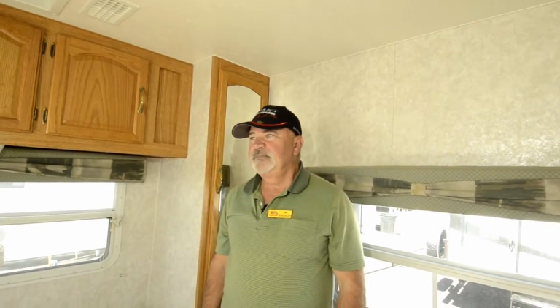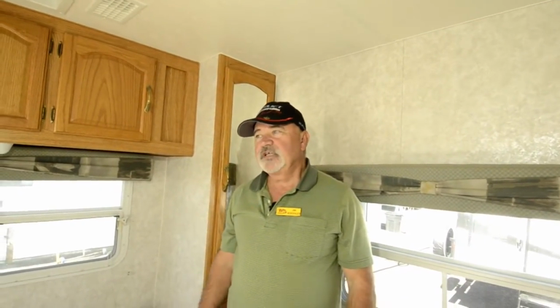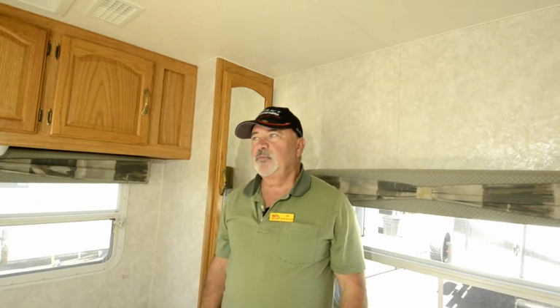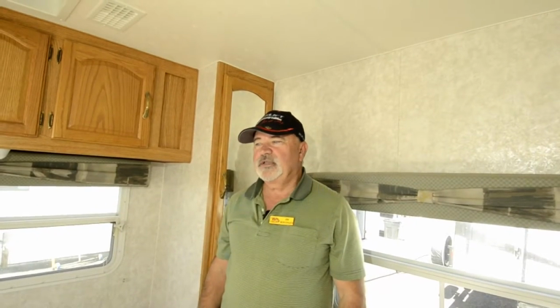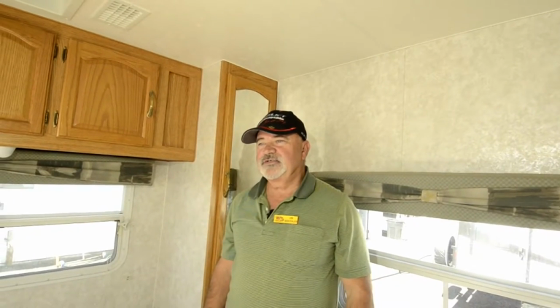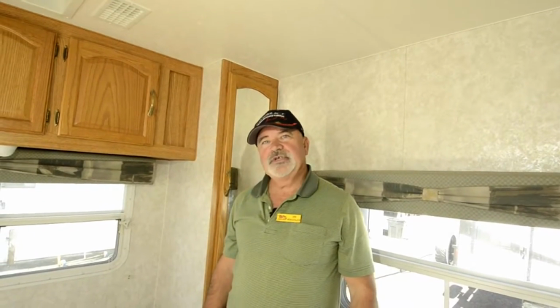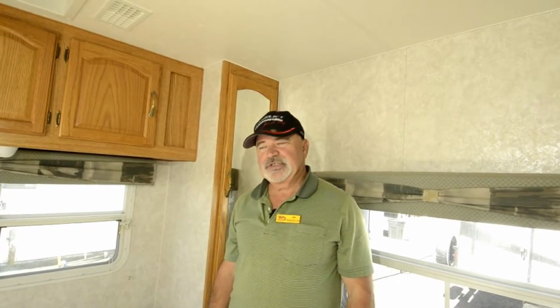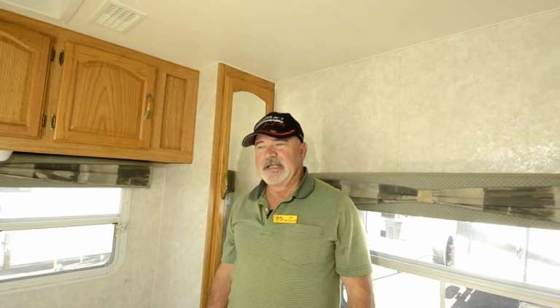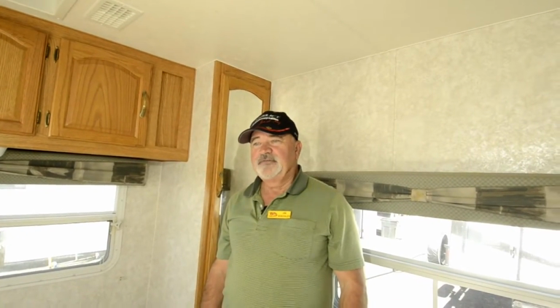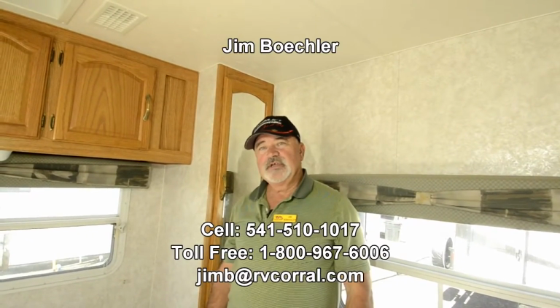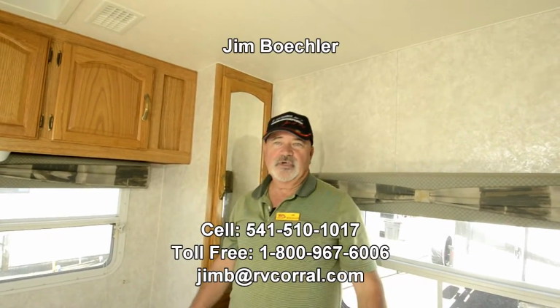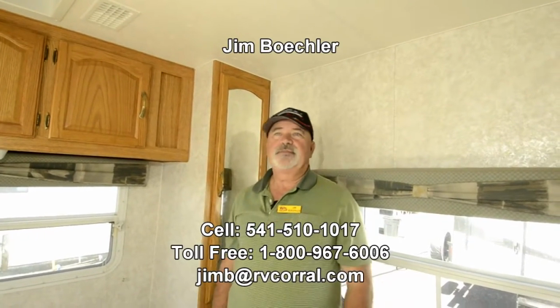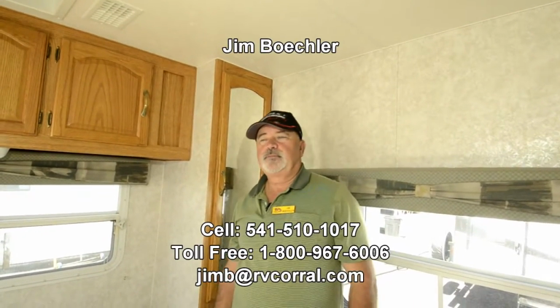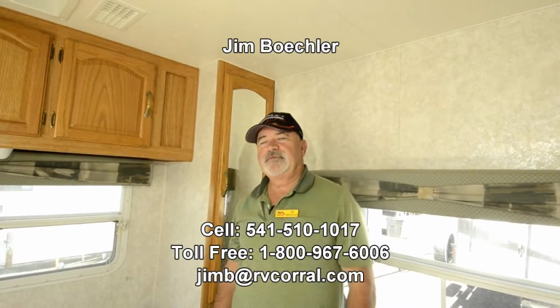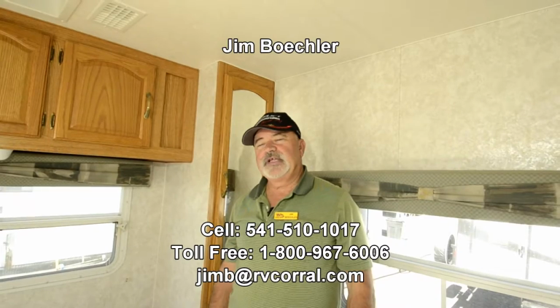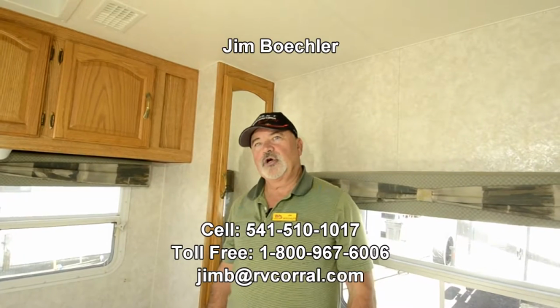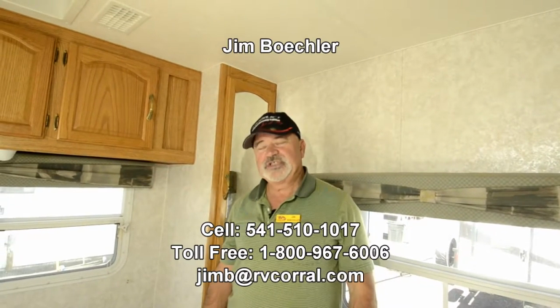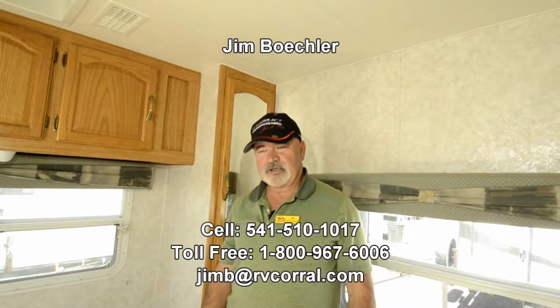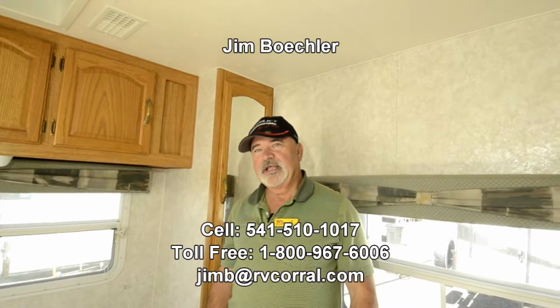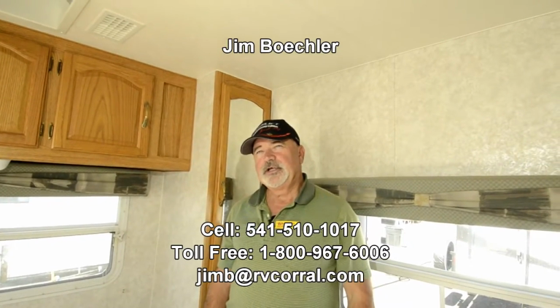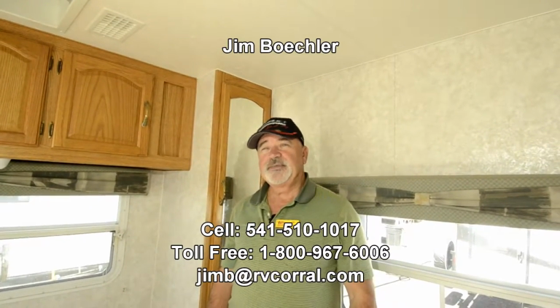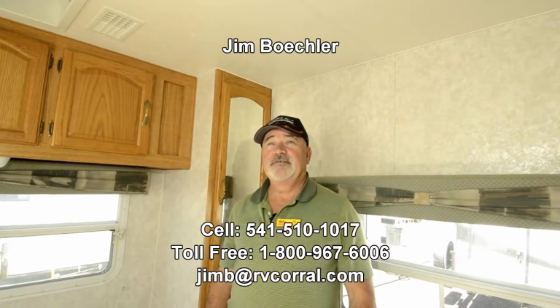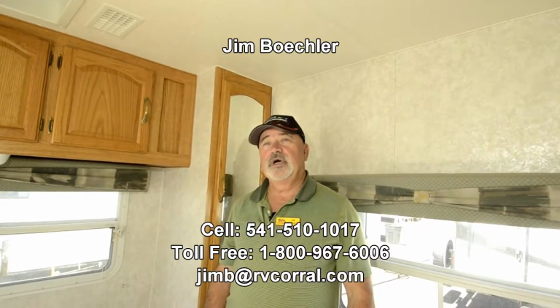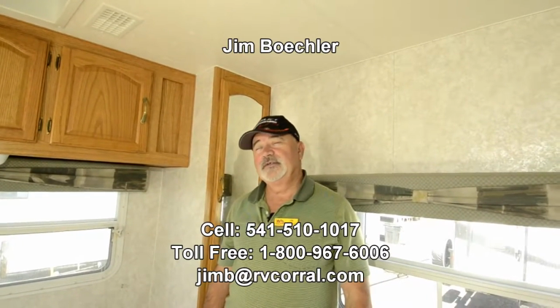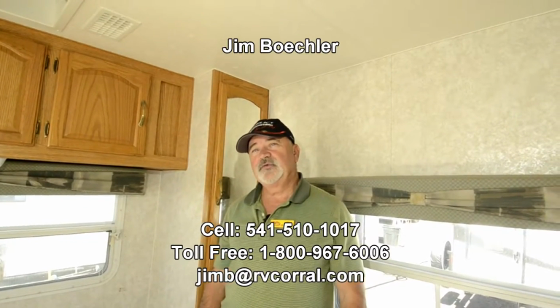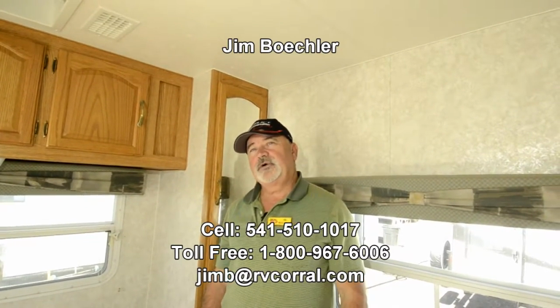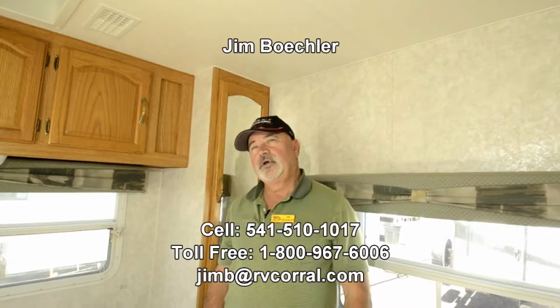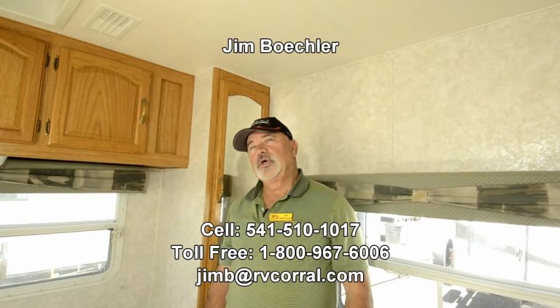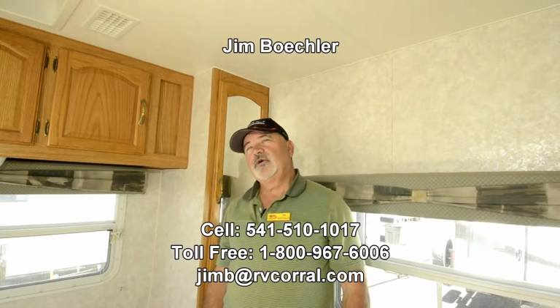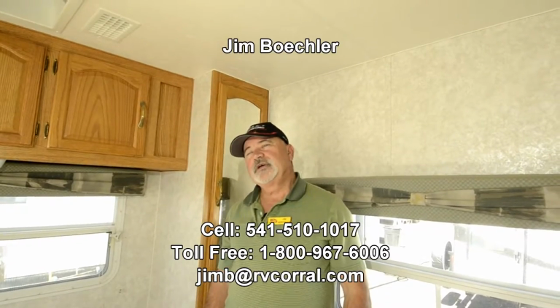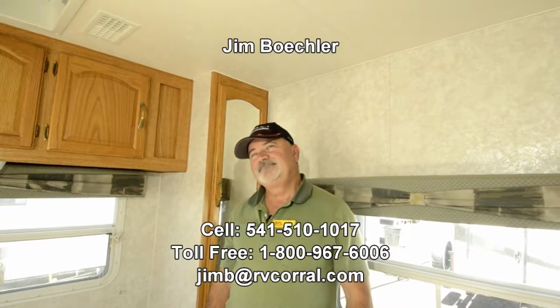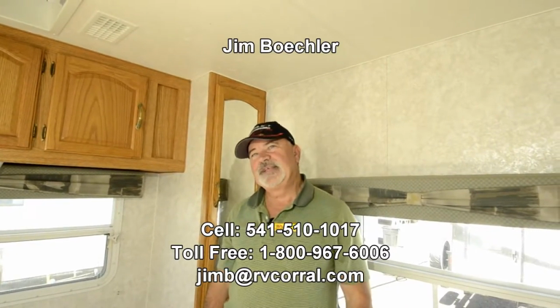I'd love to tell you more about this or show it to you in person. If you have questions, please feel free to give me a call. It's Jim Beckler and you can reach me at 541-510-1017. Thanks.